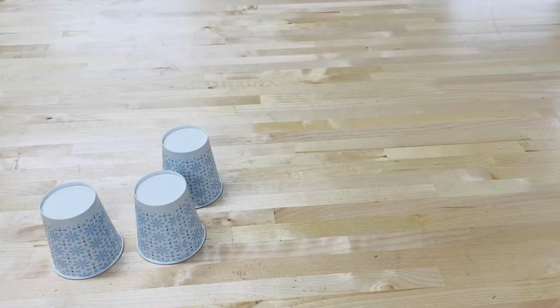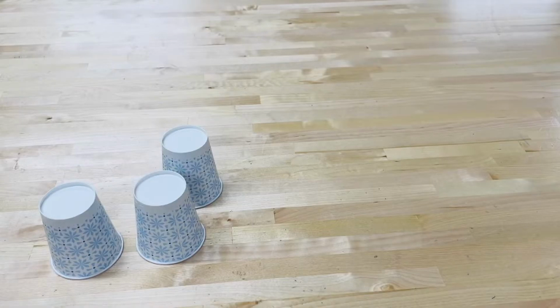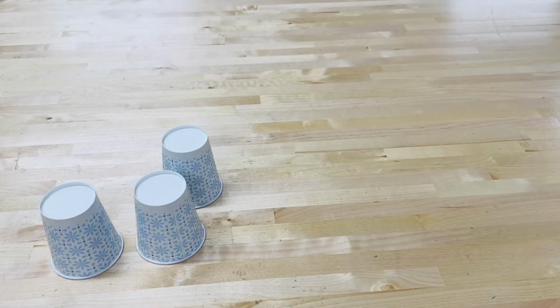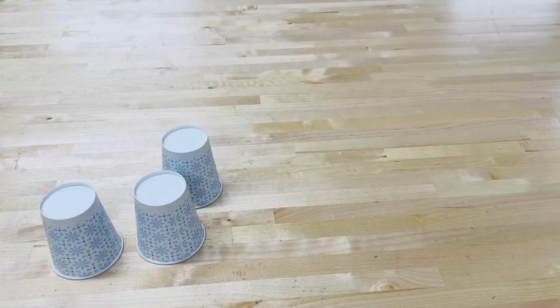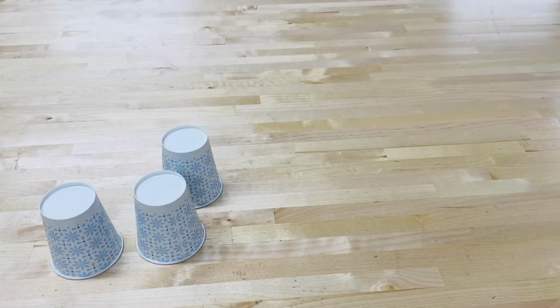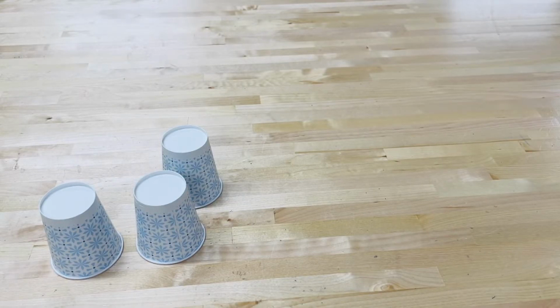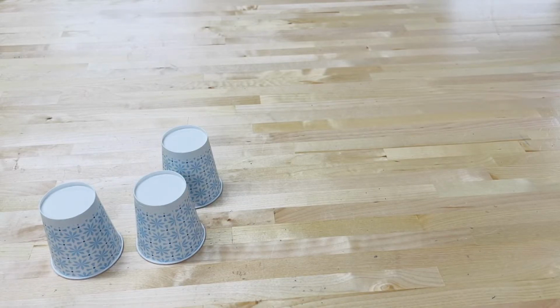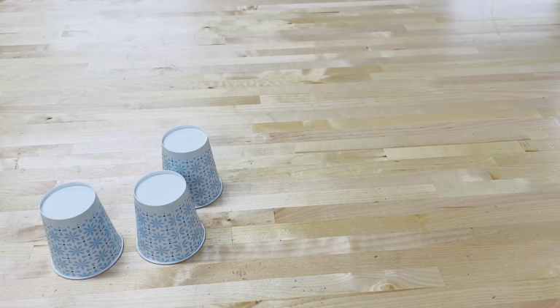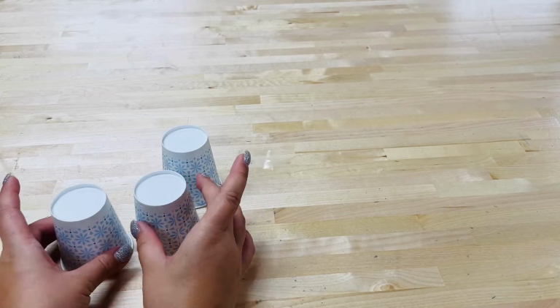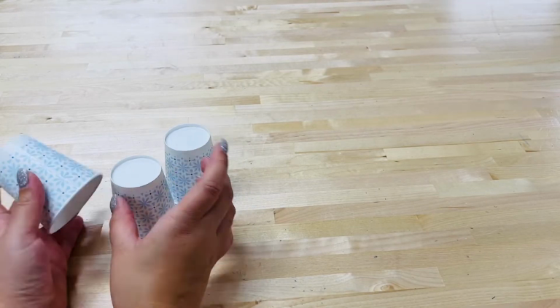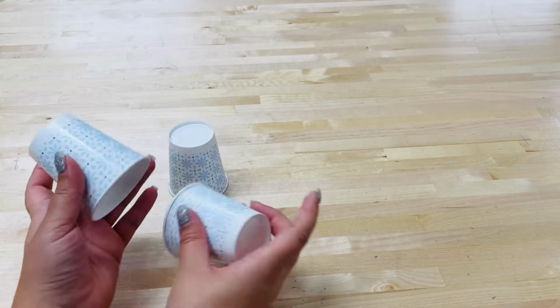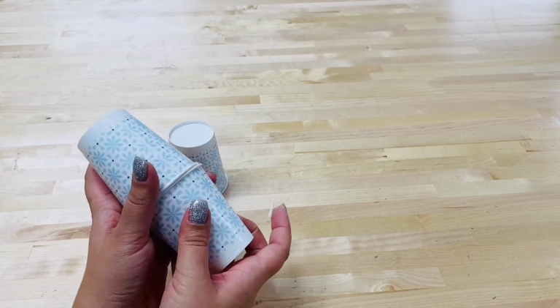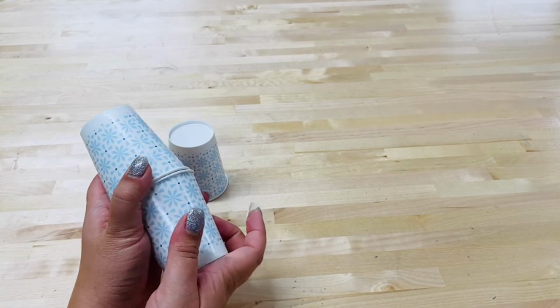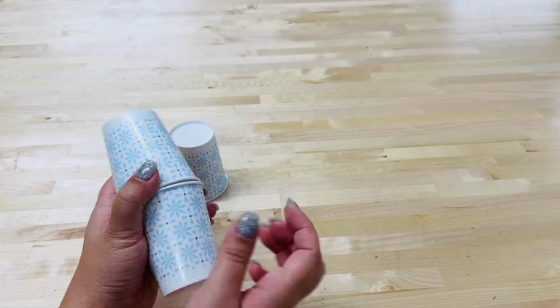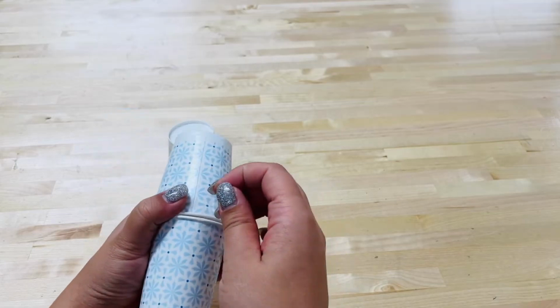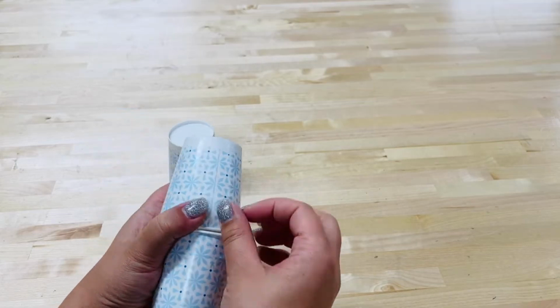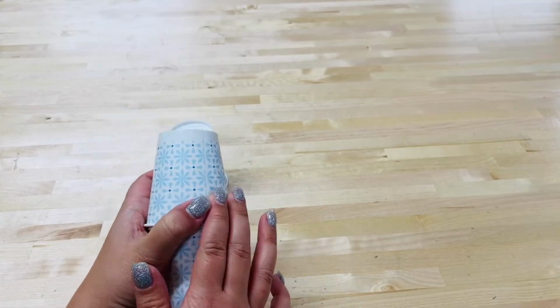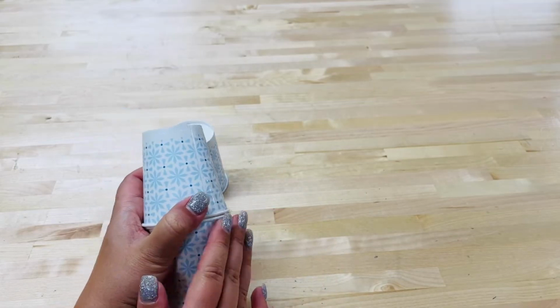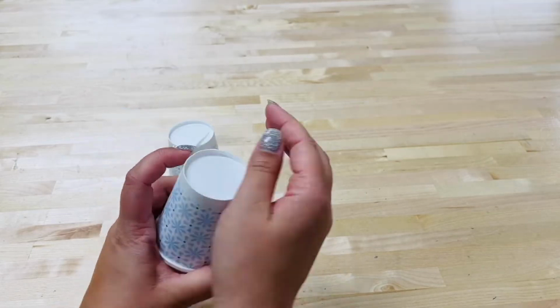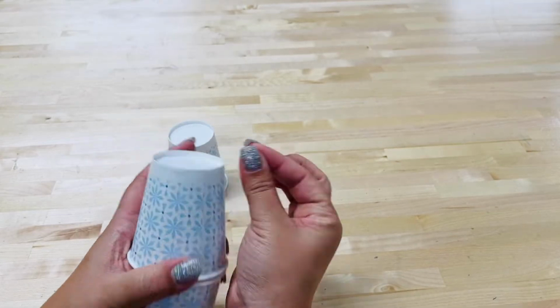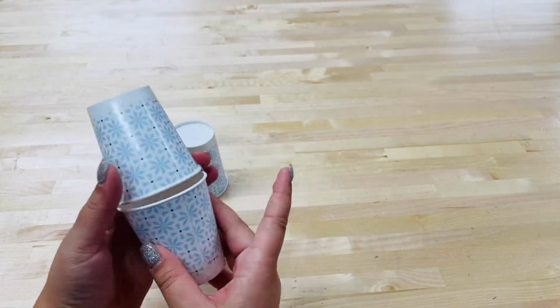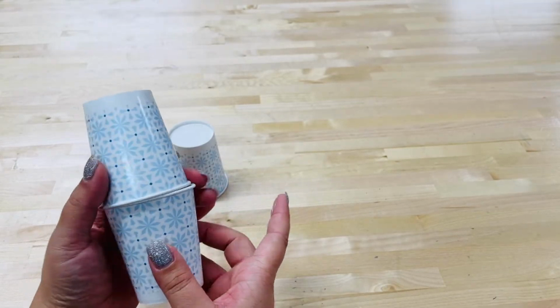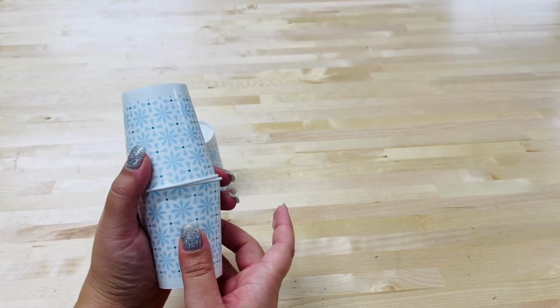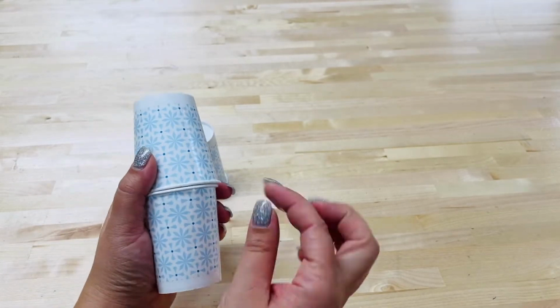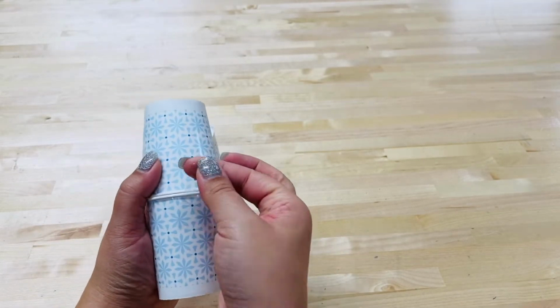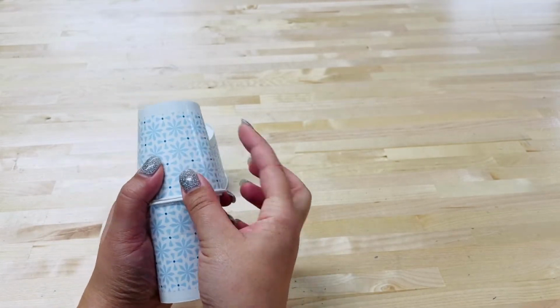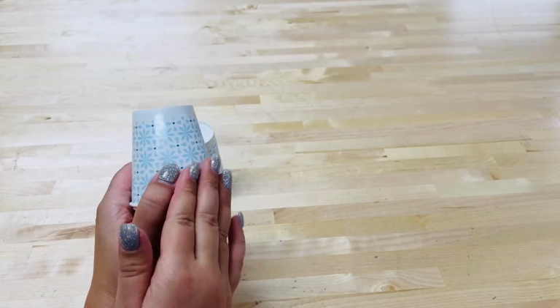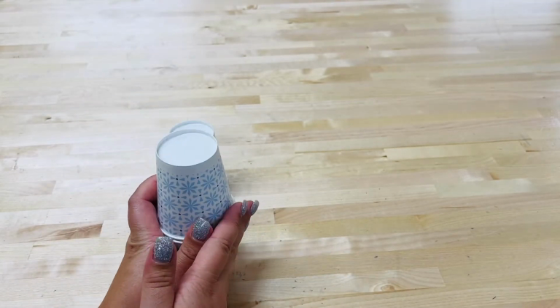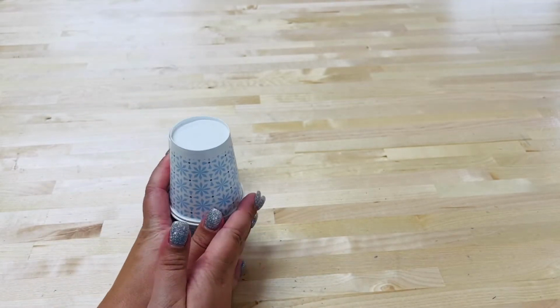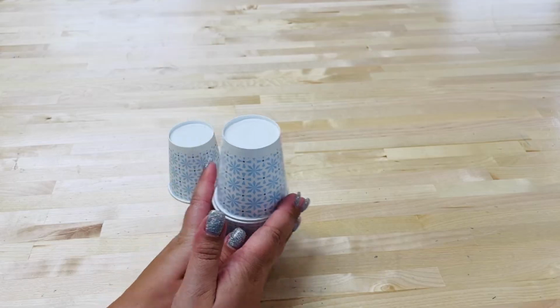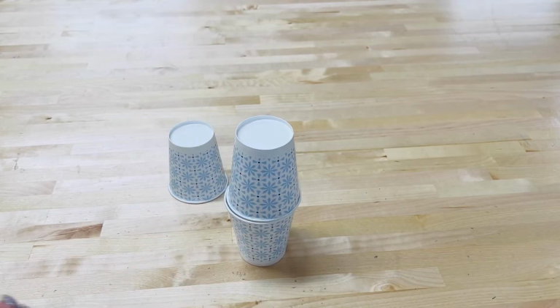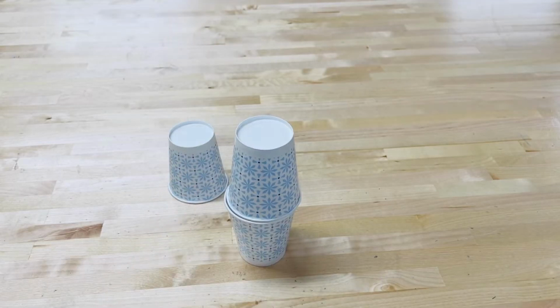Stack and tape the cups at different heights to make the structure for the marble track. Tape the cup towers onto a table or a large piece of cardboard to keep them in place.